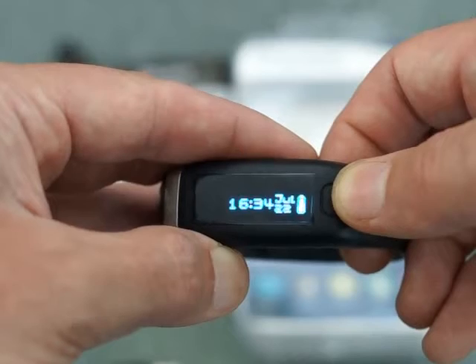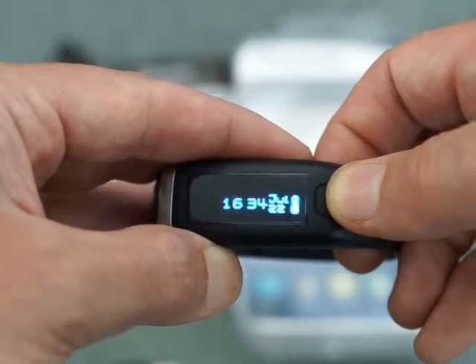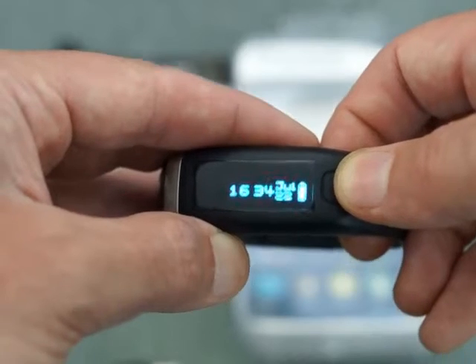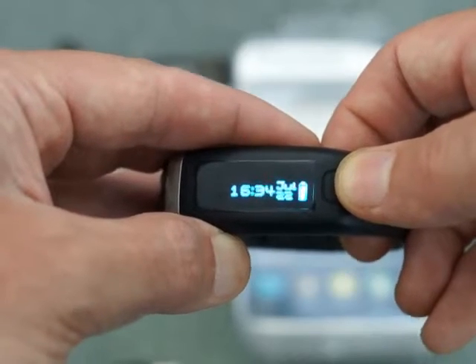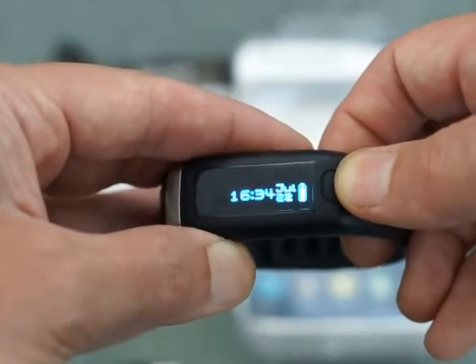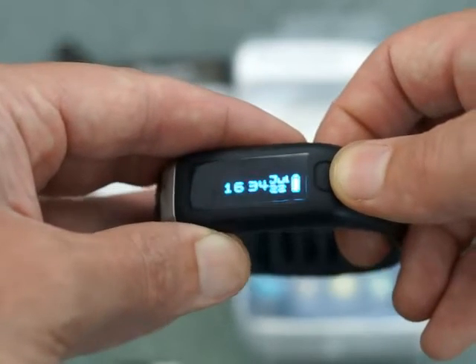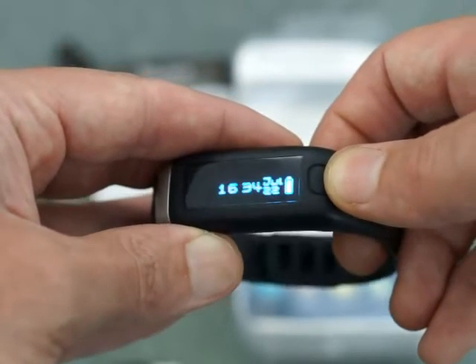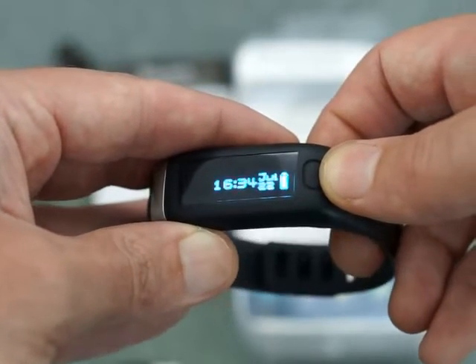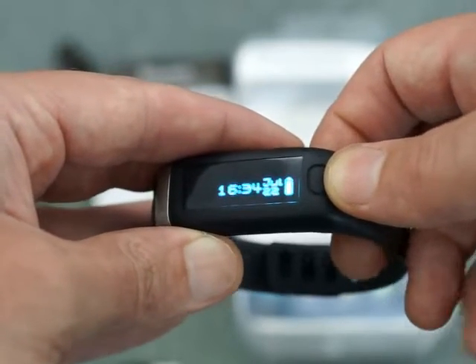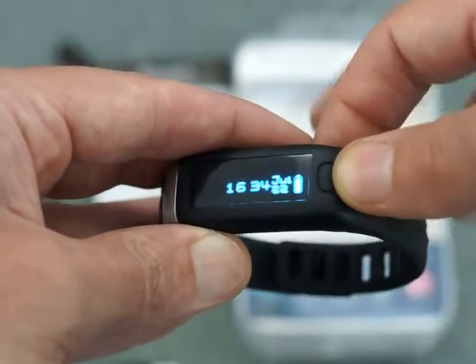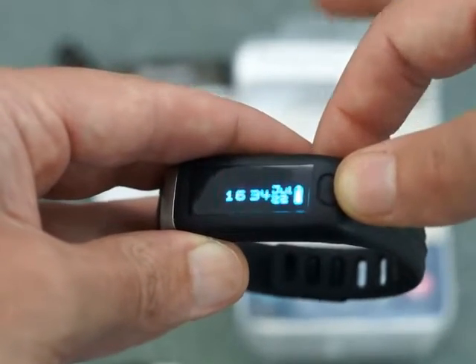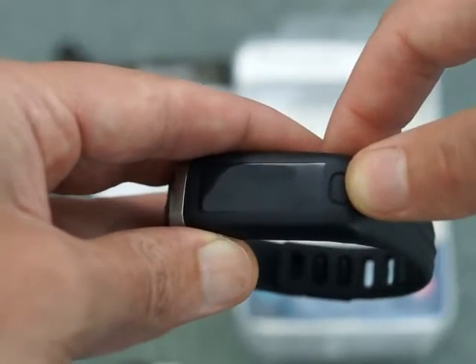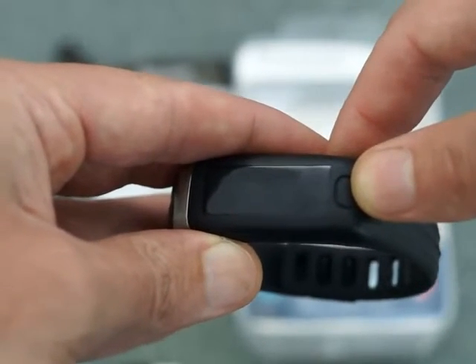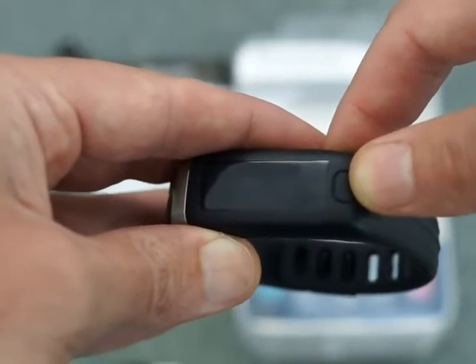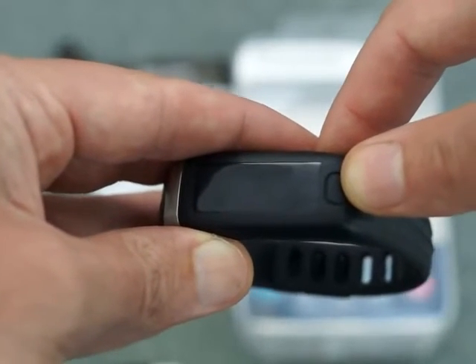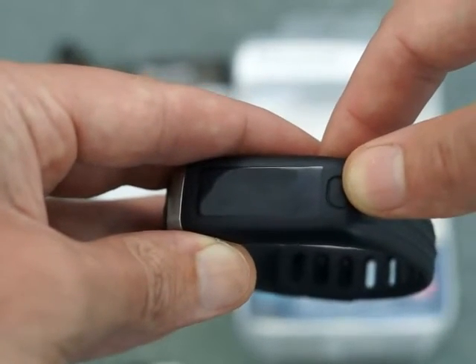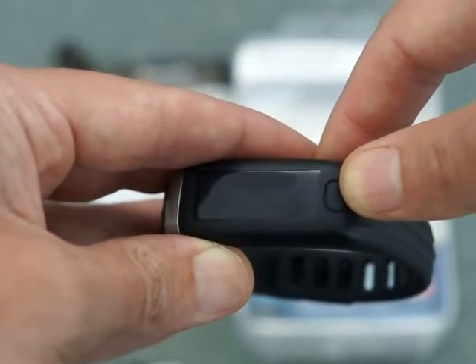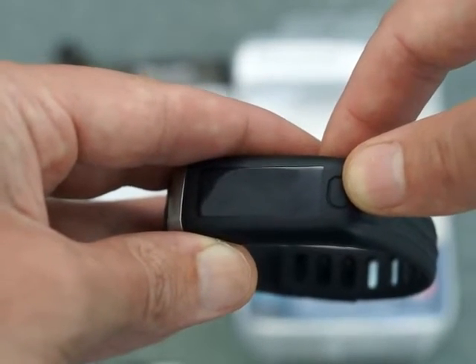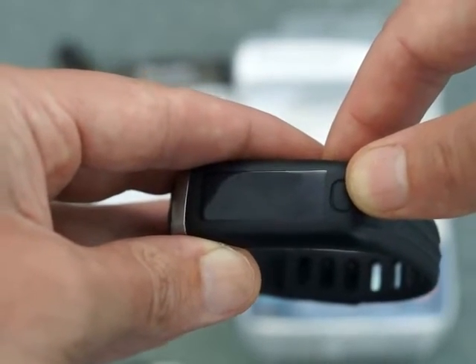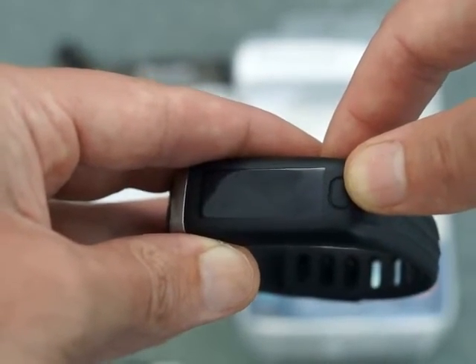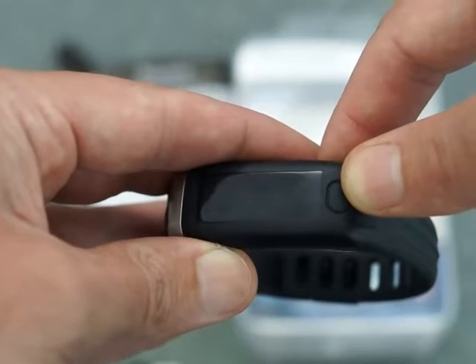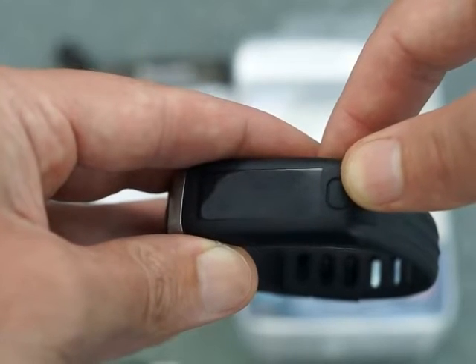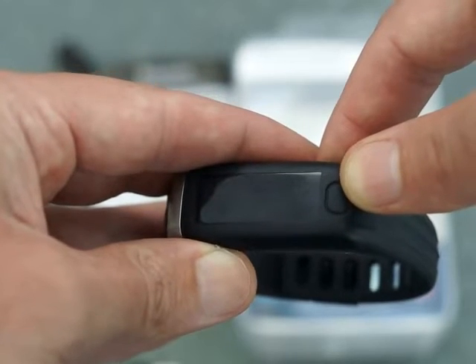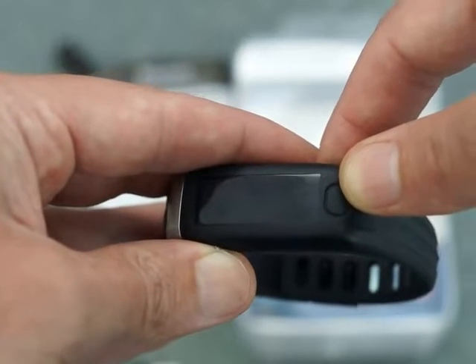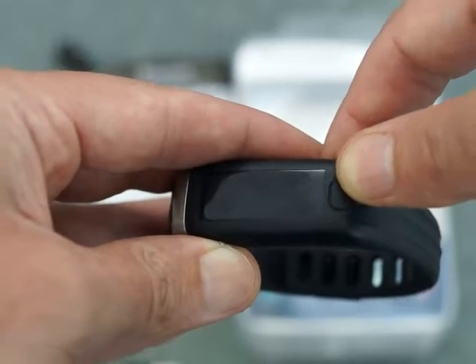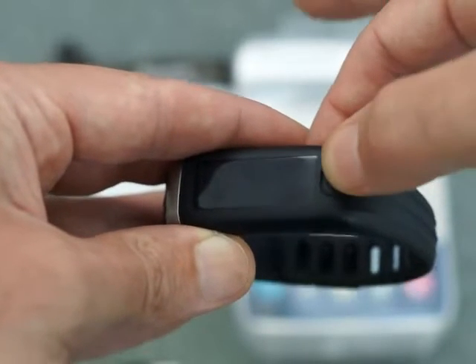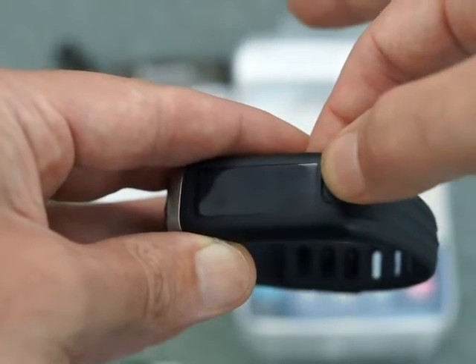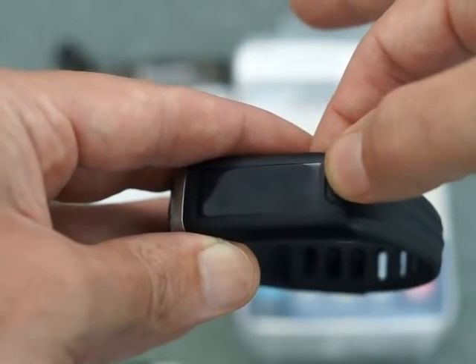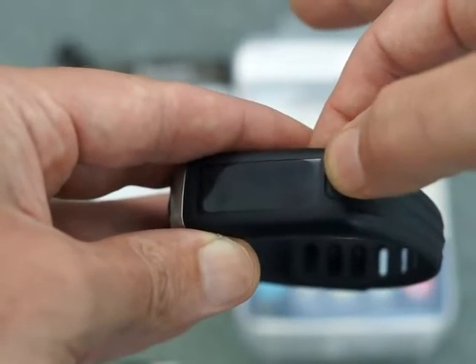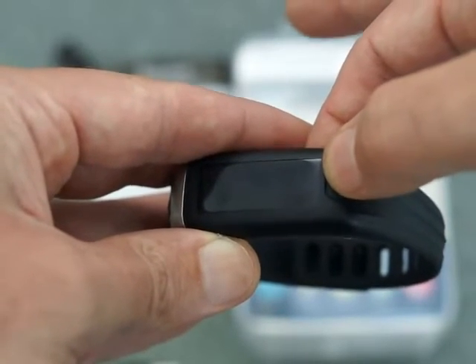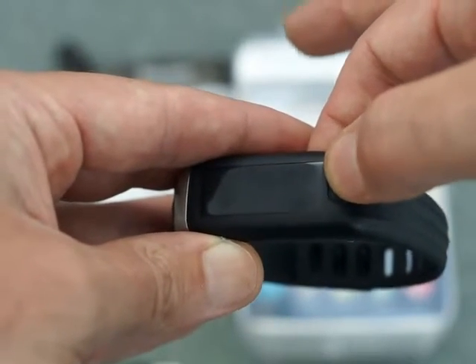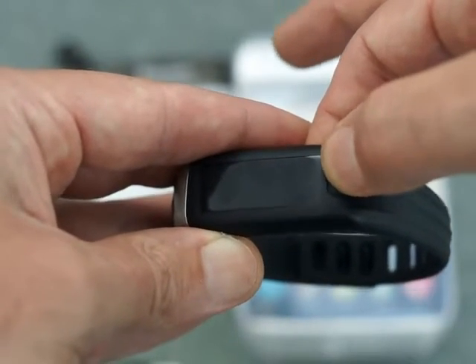Today I'm taking a quick look at the Fit Waves Activity and Sleep Monitor wristband. This is a review sample that was sent to me.